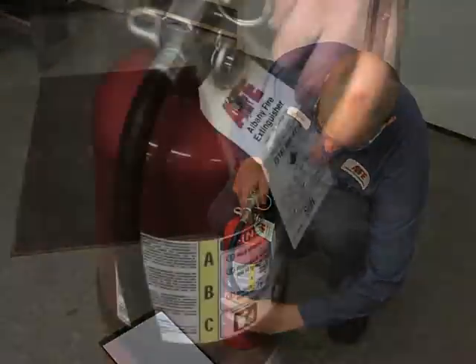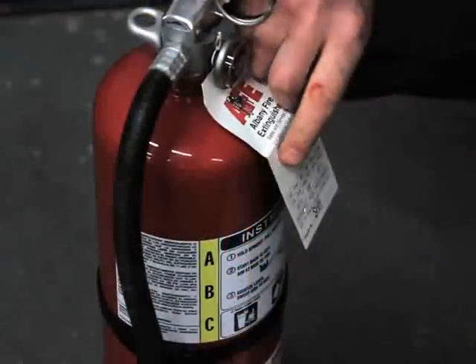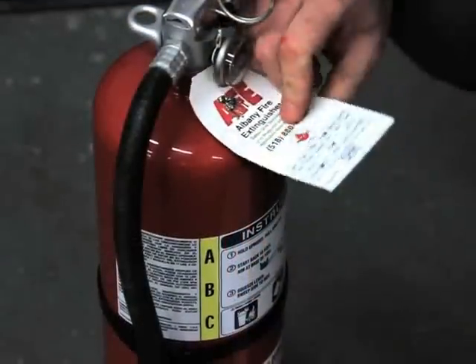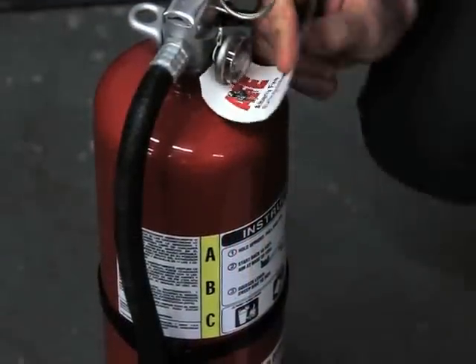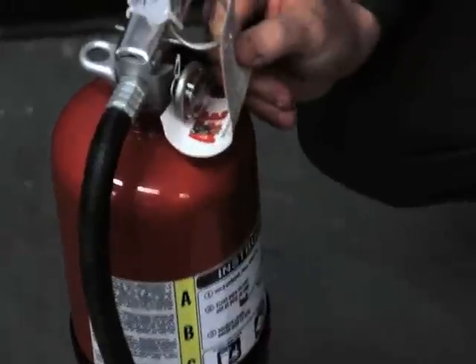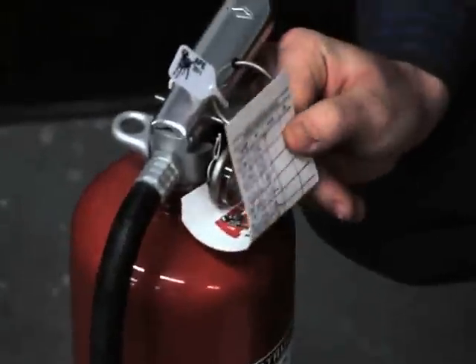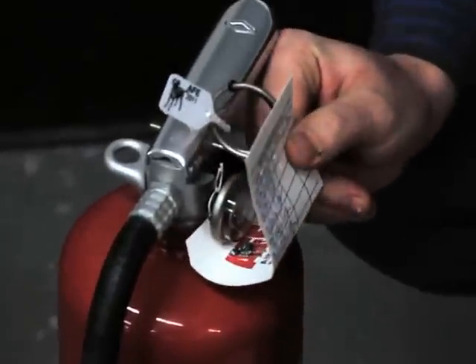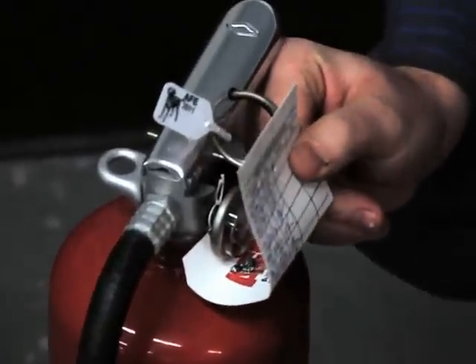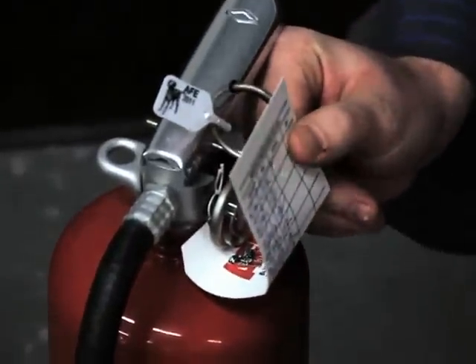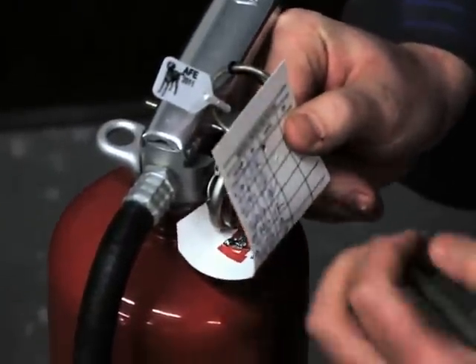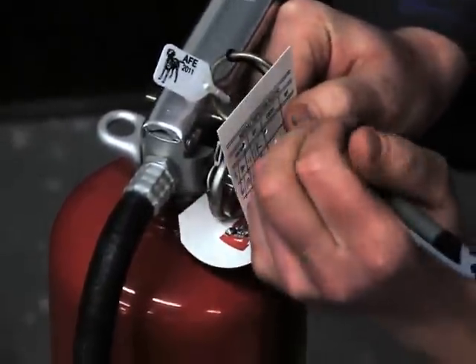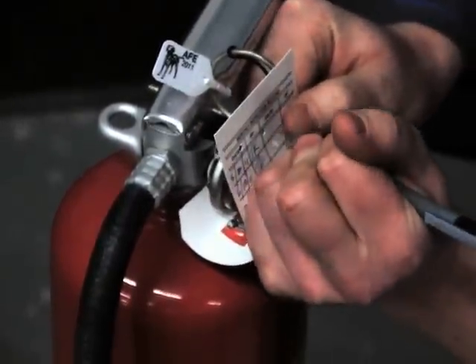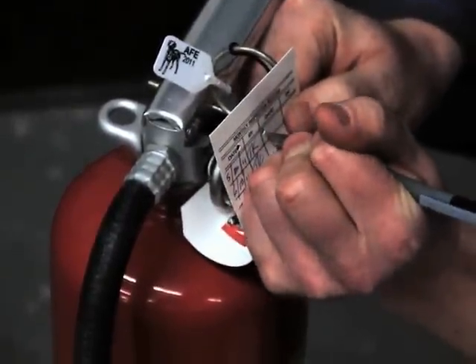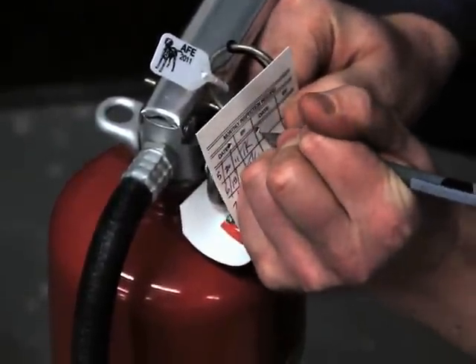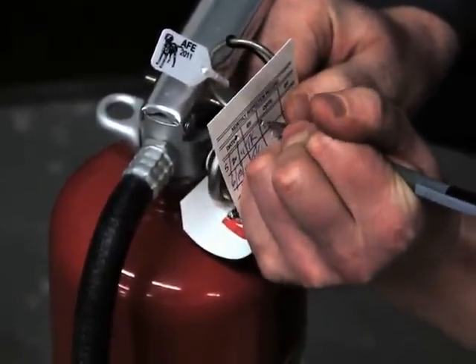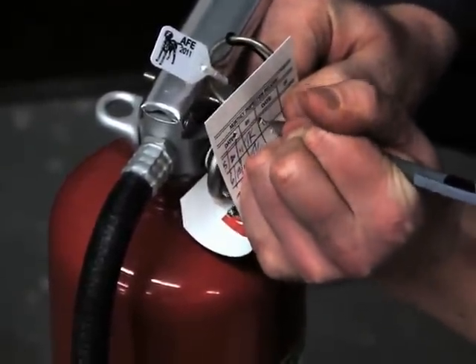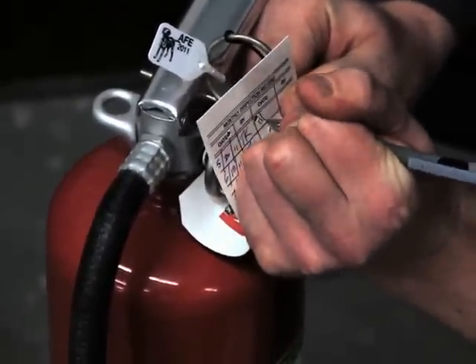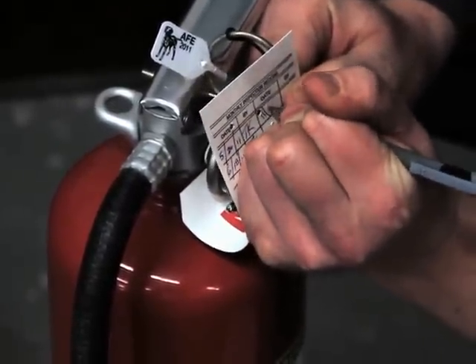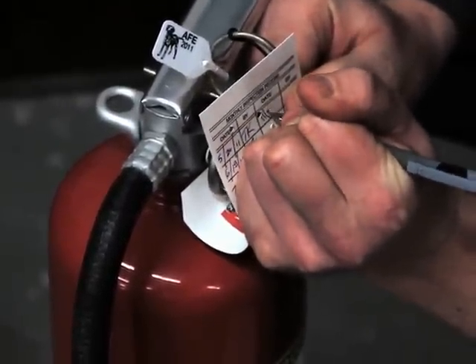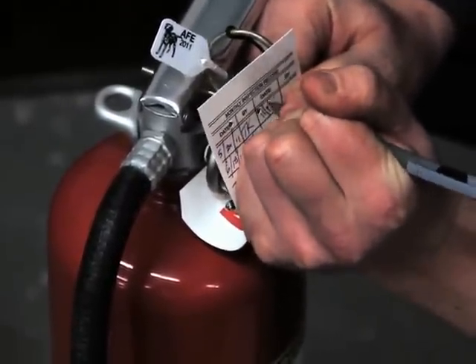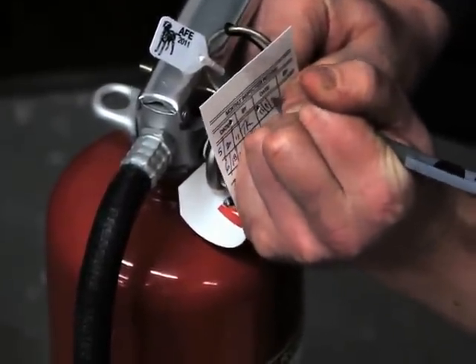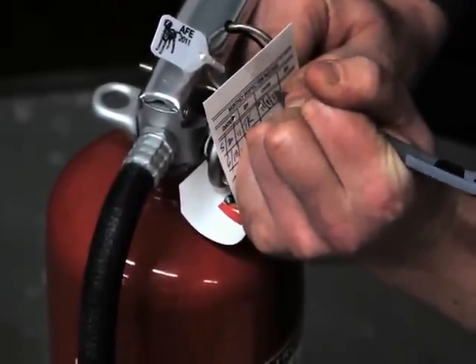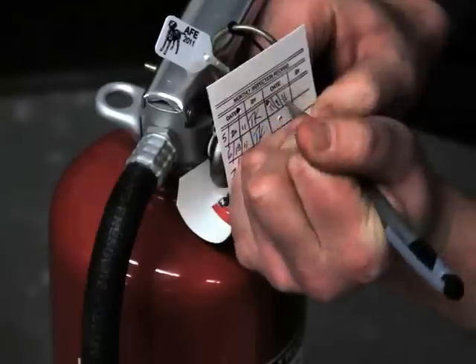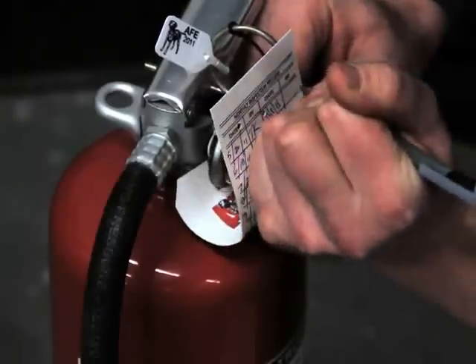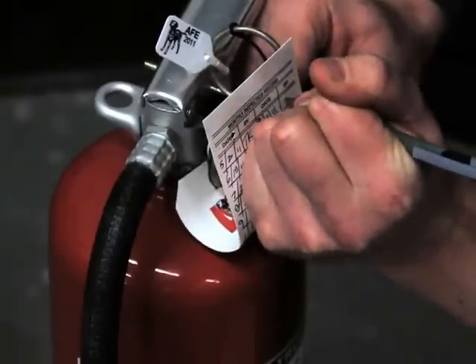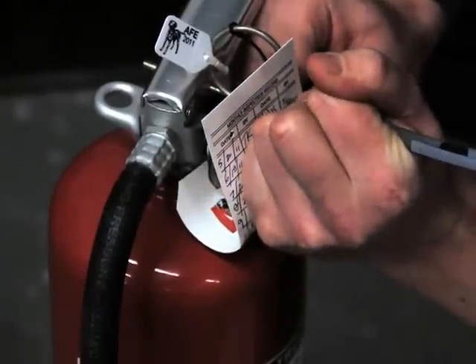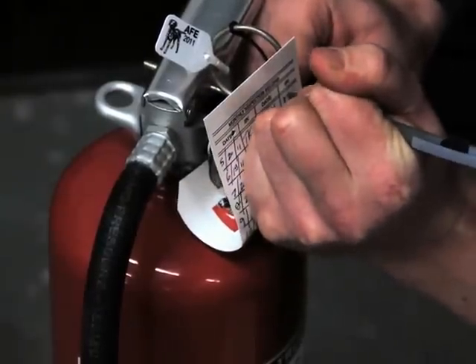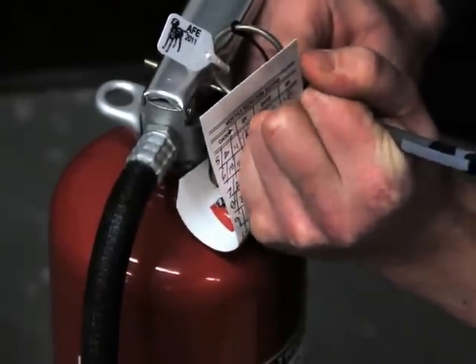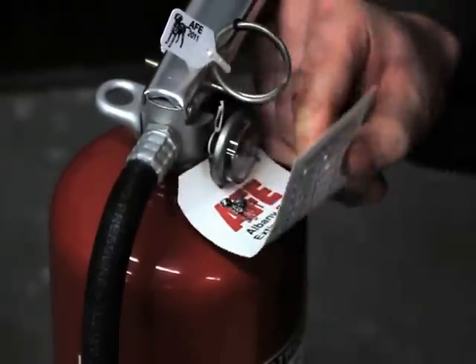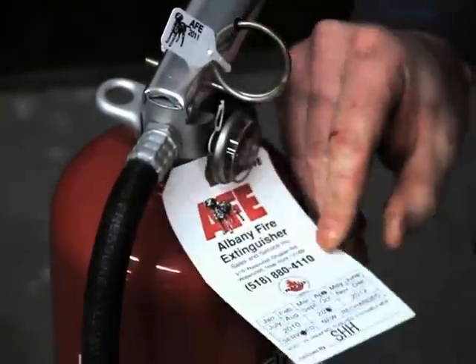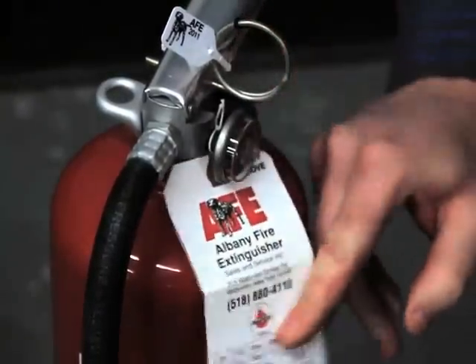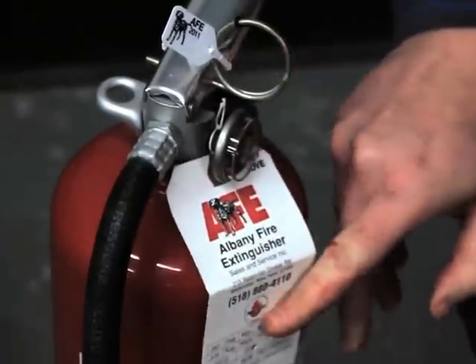Records of monthly inspections, including the date and initials of the person performing the inspection, must be recorded on a tag or label attached to the extinguisher, and/or on a checklist or electronic record.